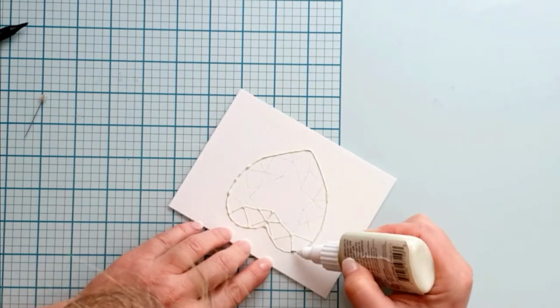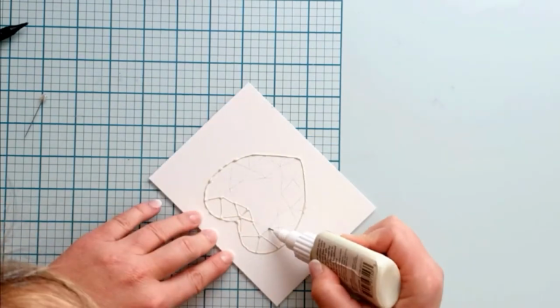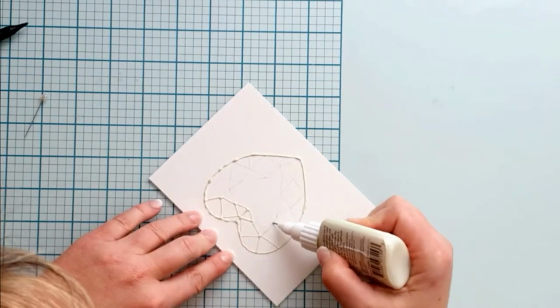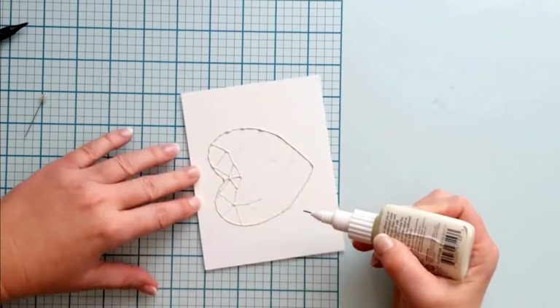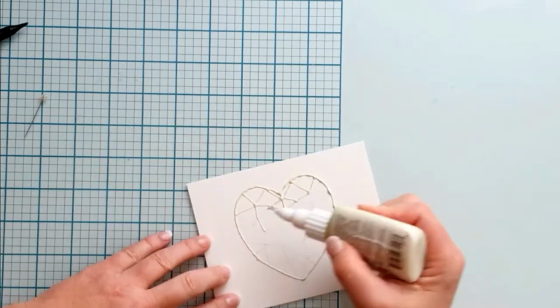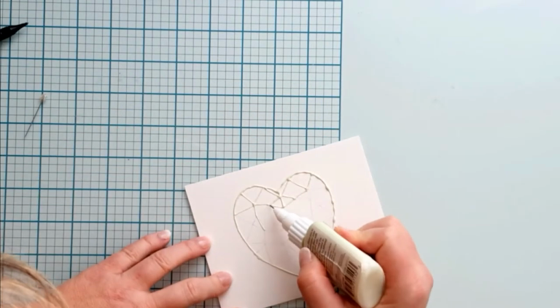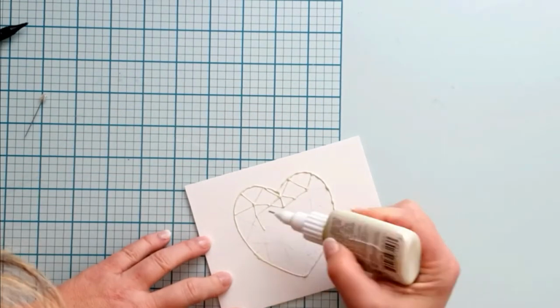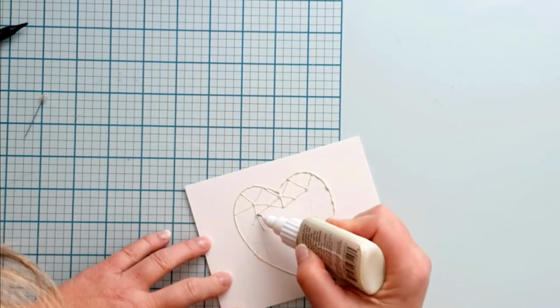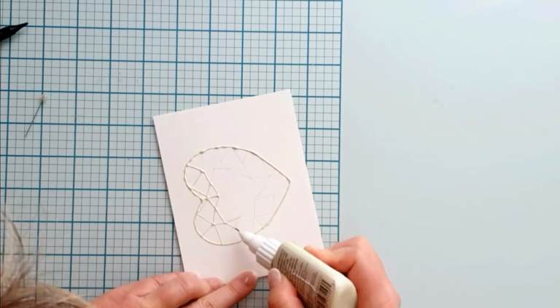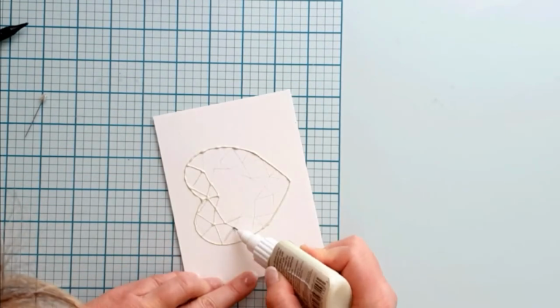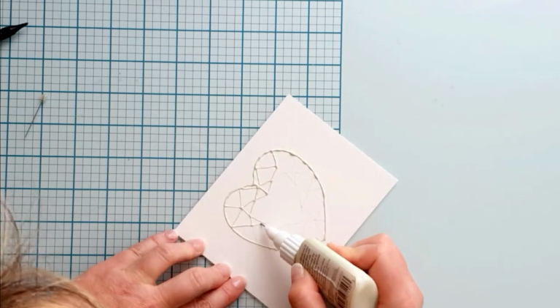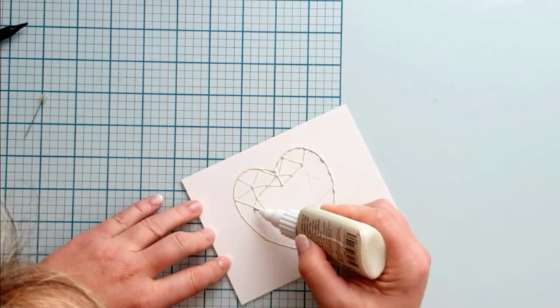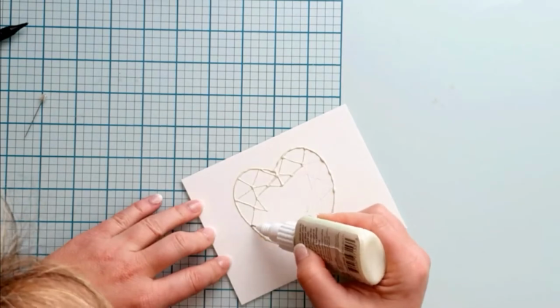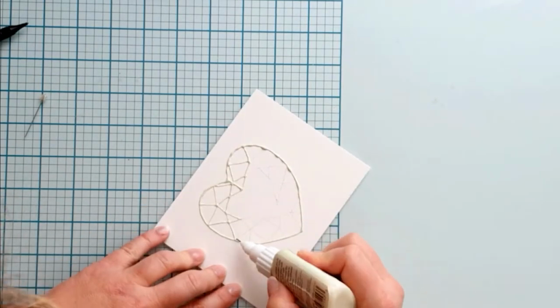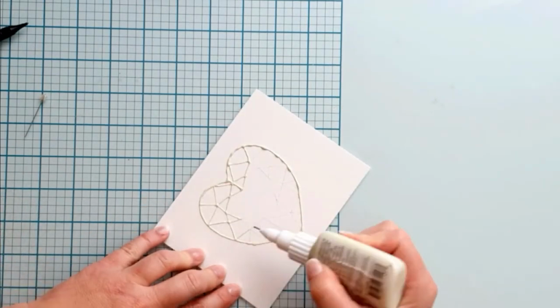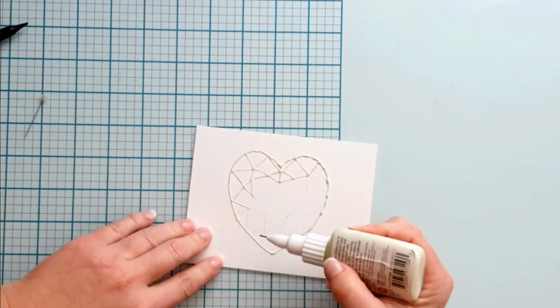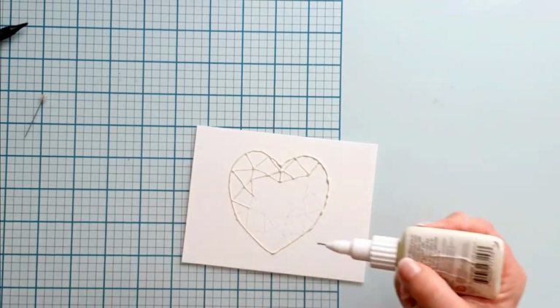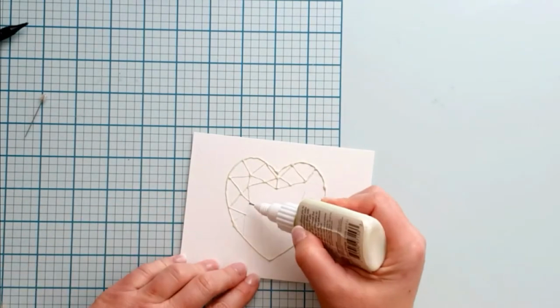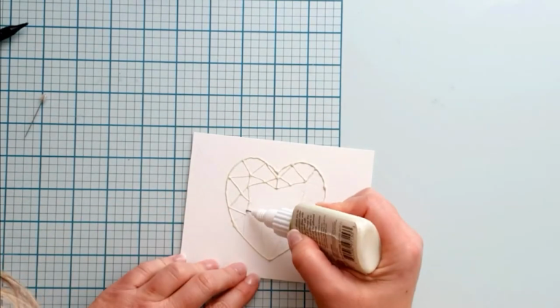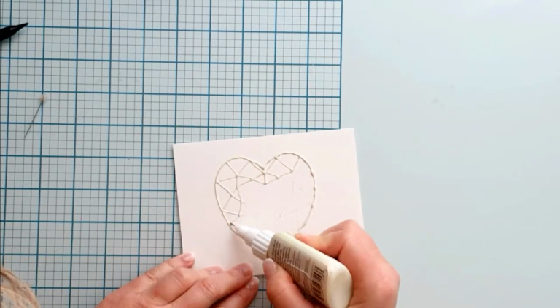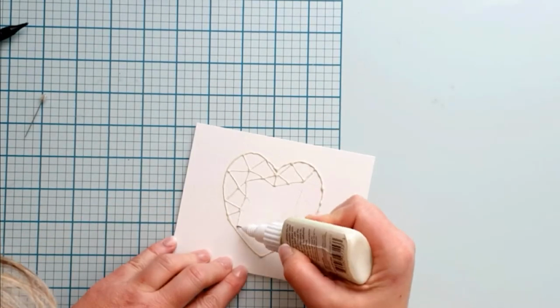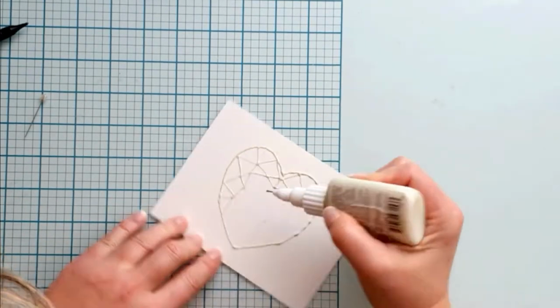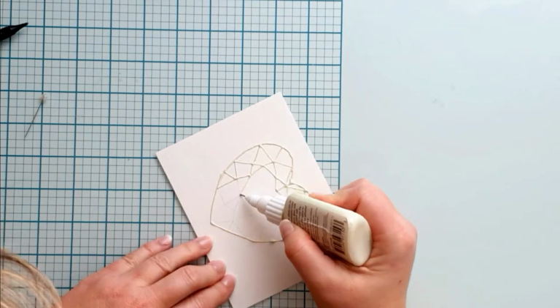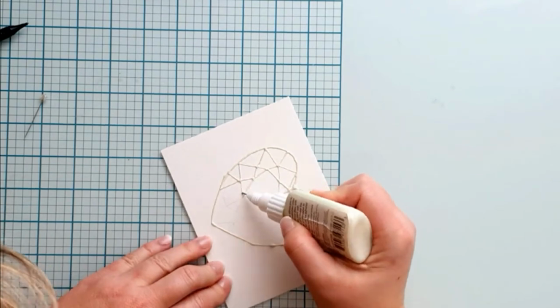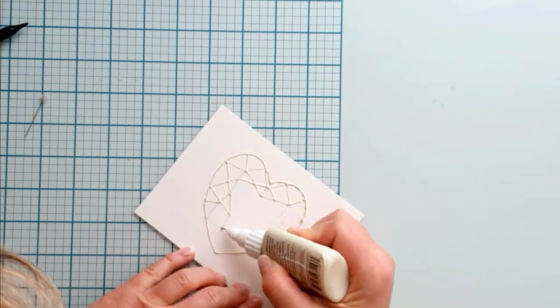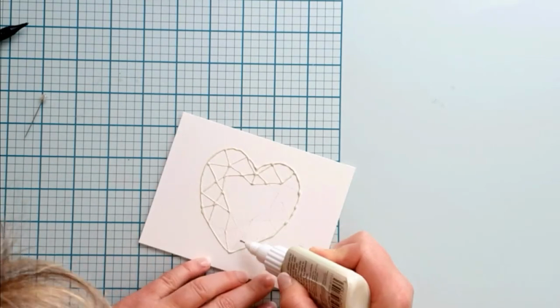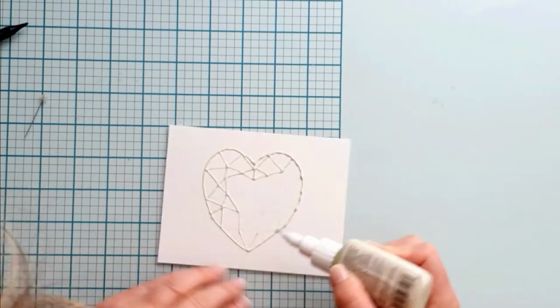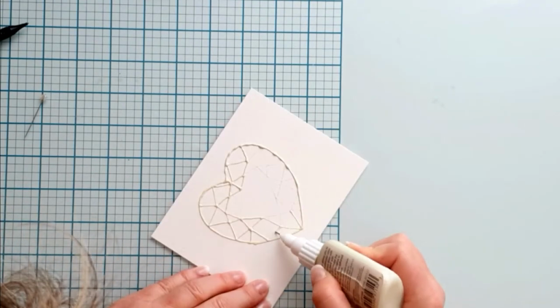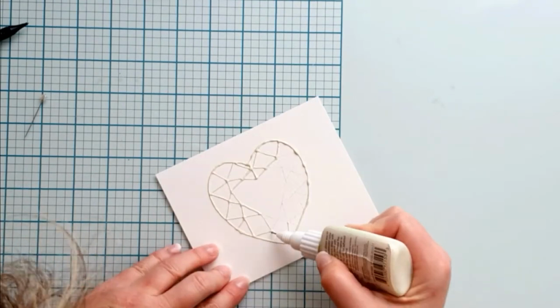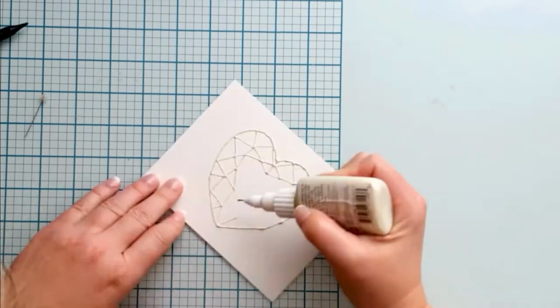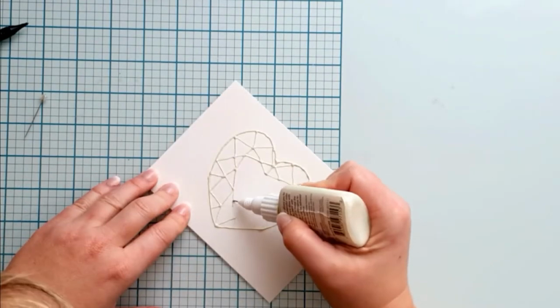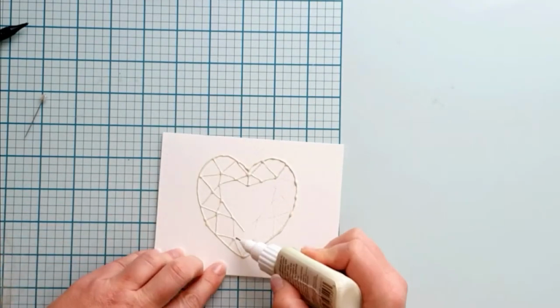There are different kinds of masking fluids on the market. This one is great as it has a fine liner tip and I can draw with it. It has a really bad odor, so don't sniff it closely, but it's really nothing at all.